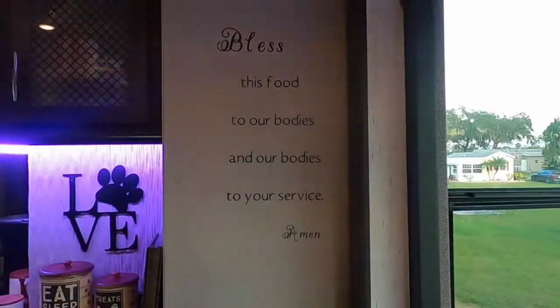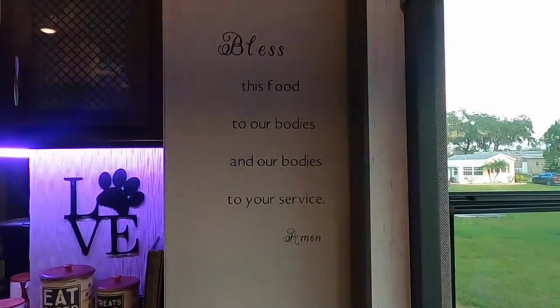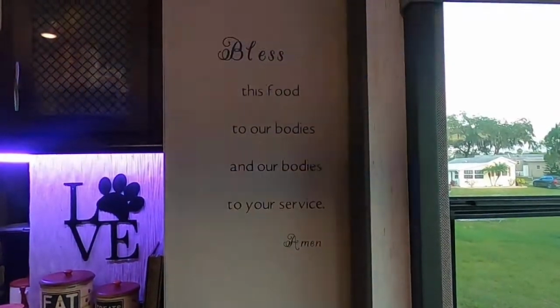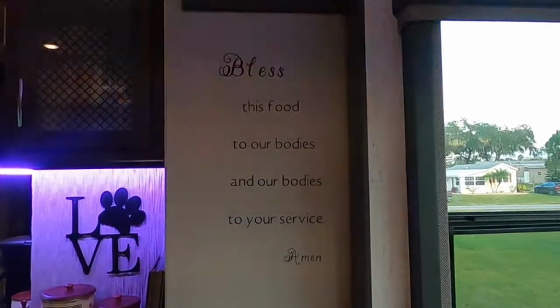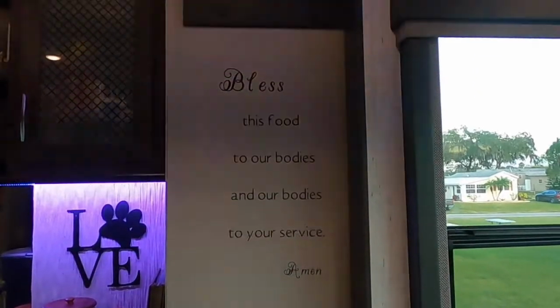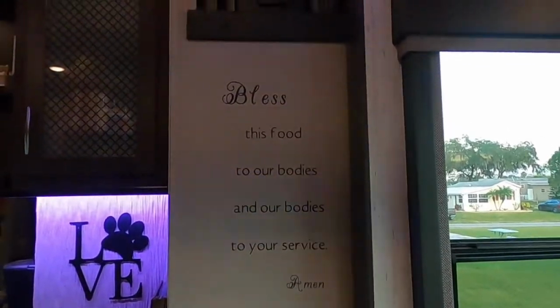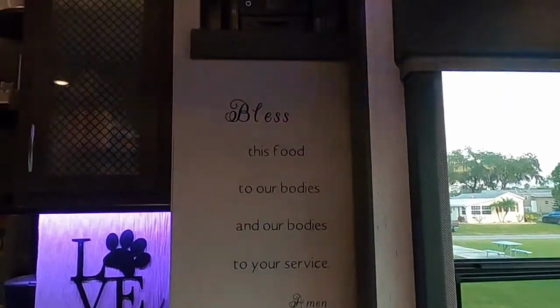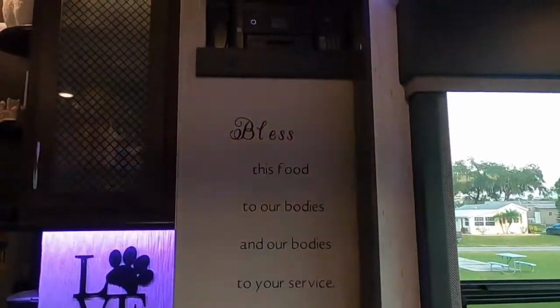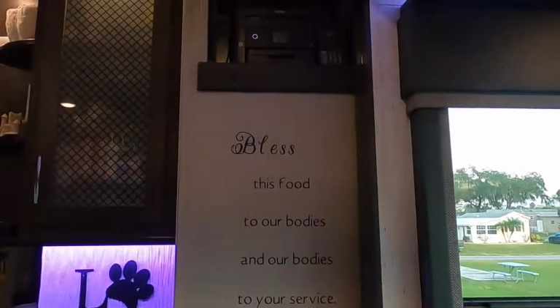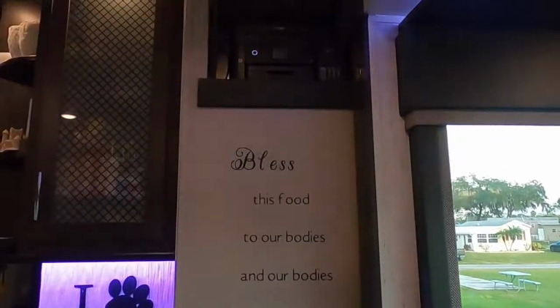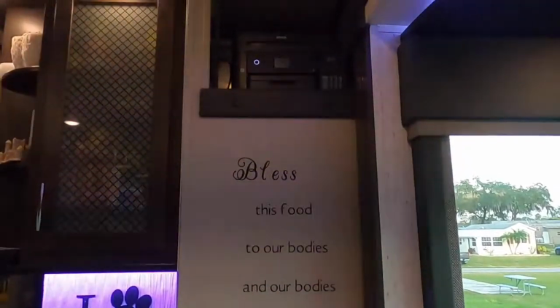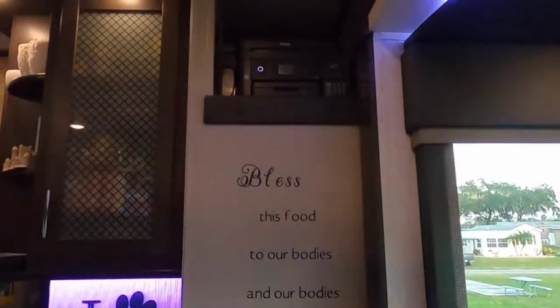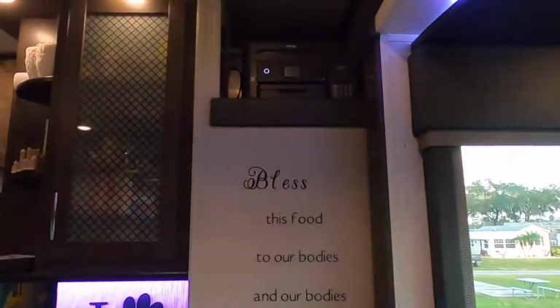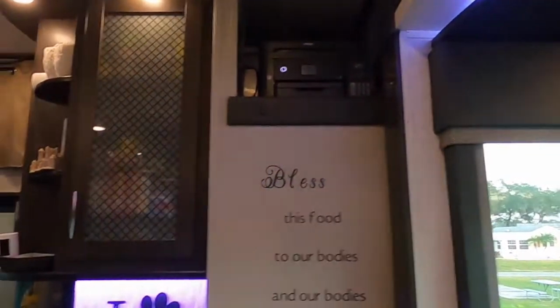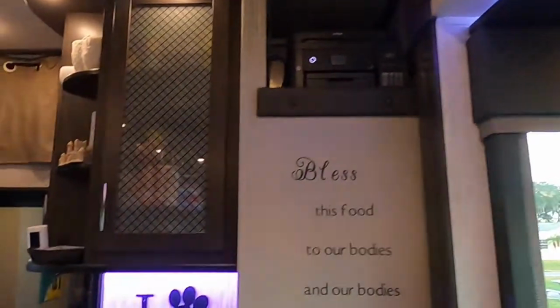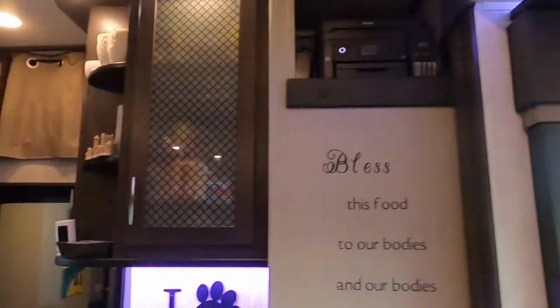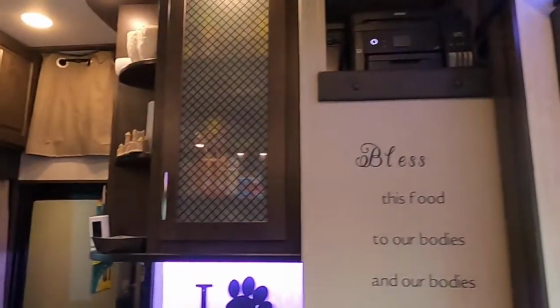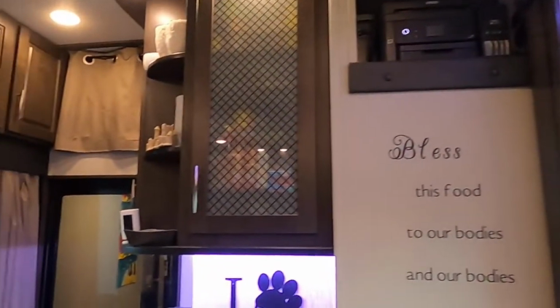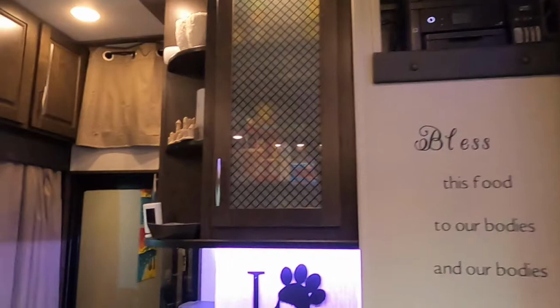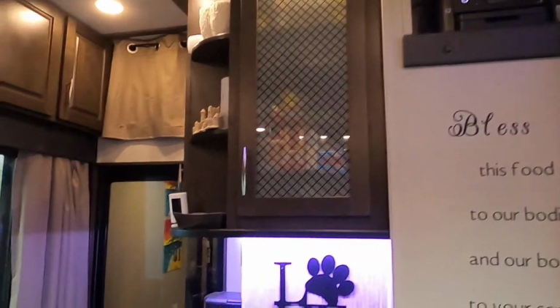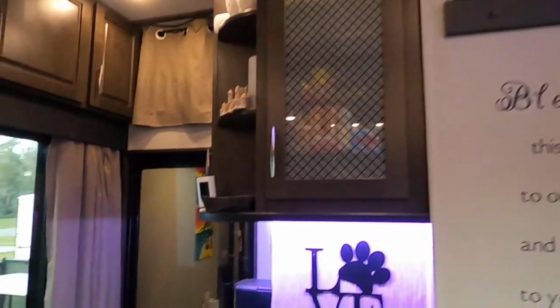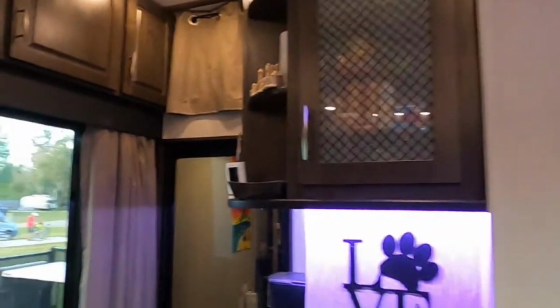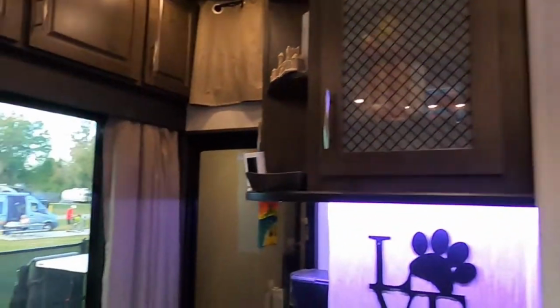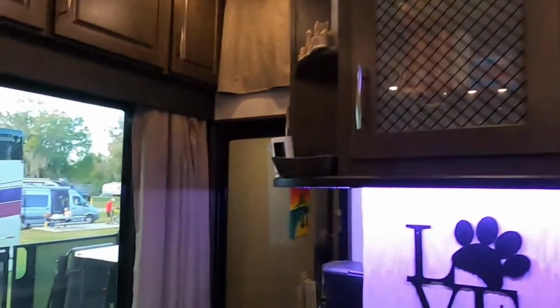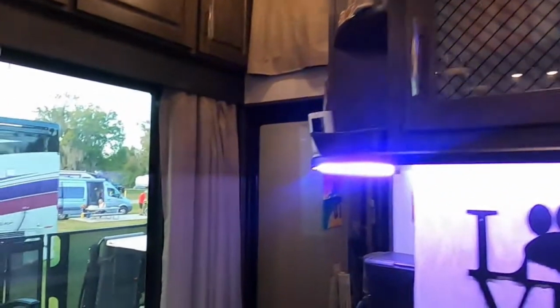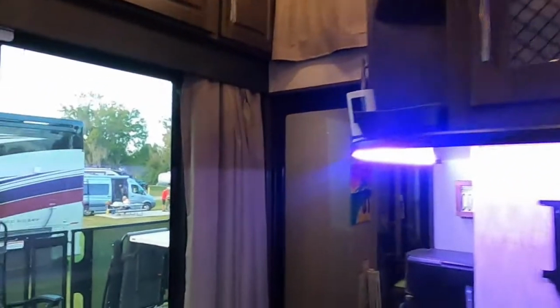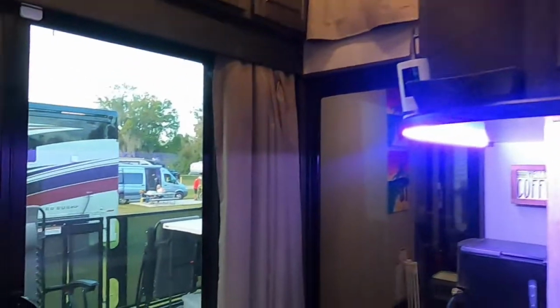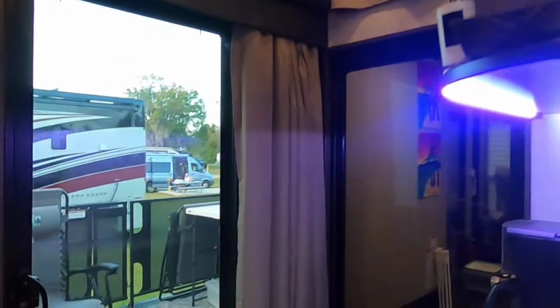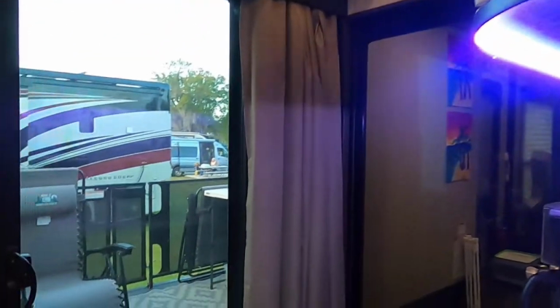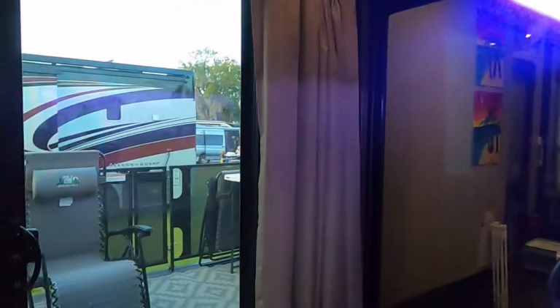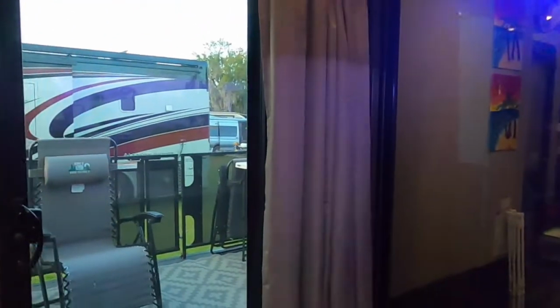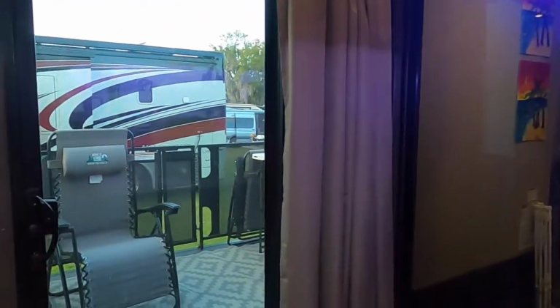Our absolute favorite project has to be this one — it's the prayer that my dad said before every meal. Our printer found a home in our loft area along with extra storage.